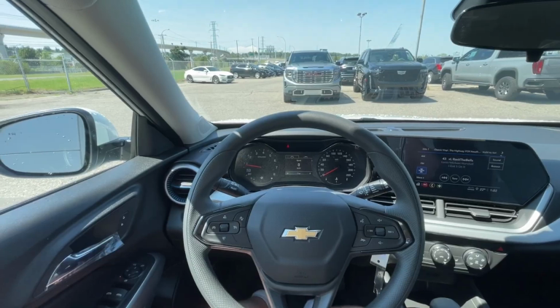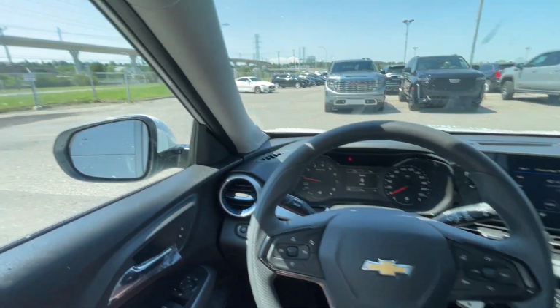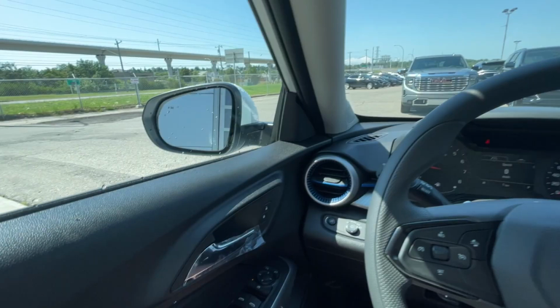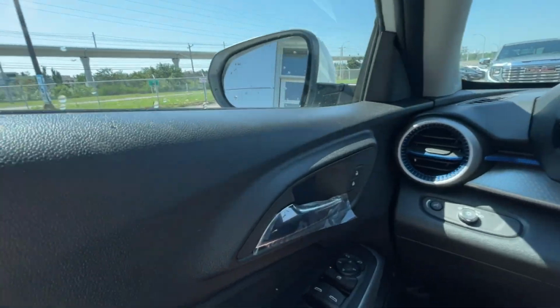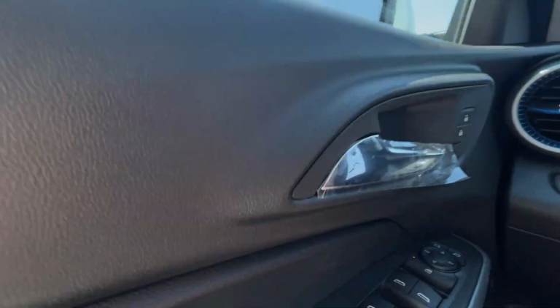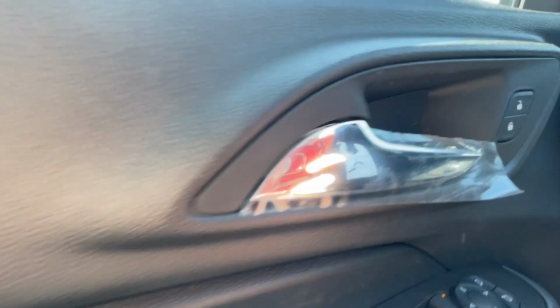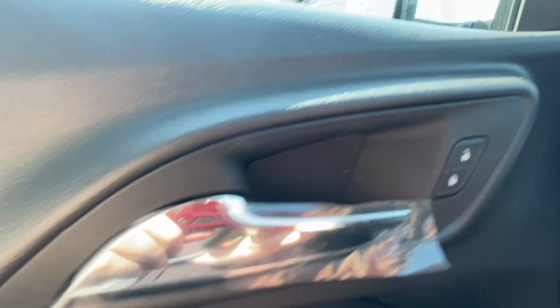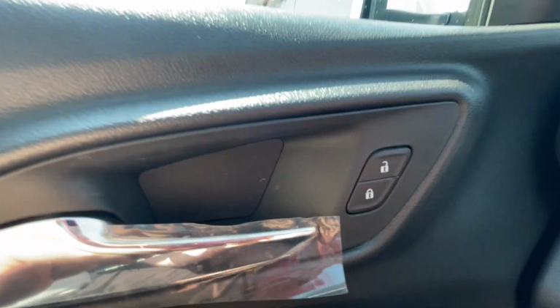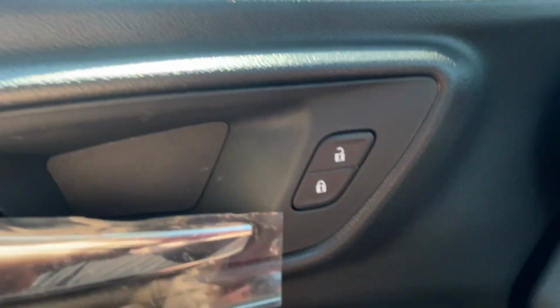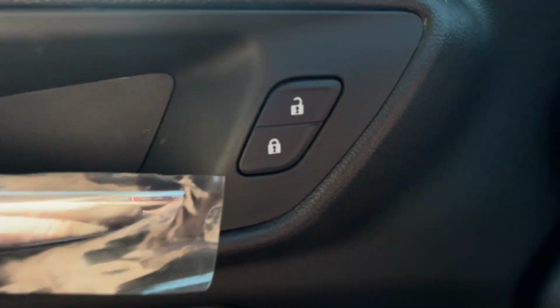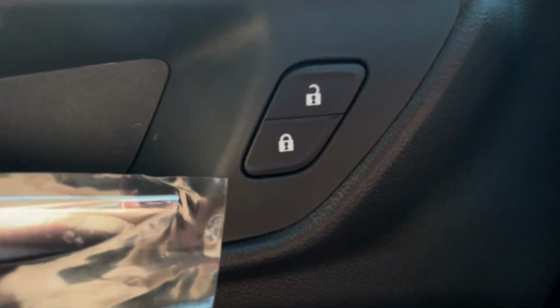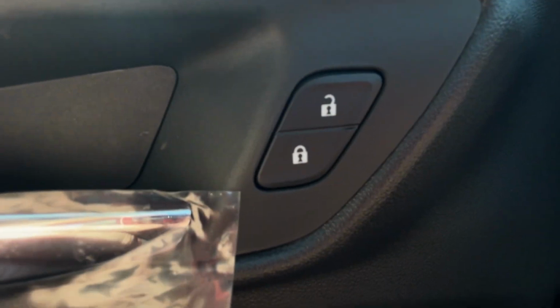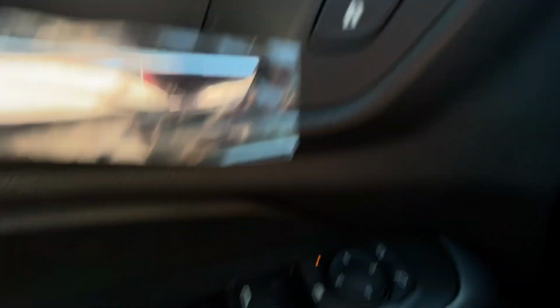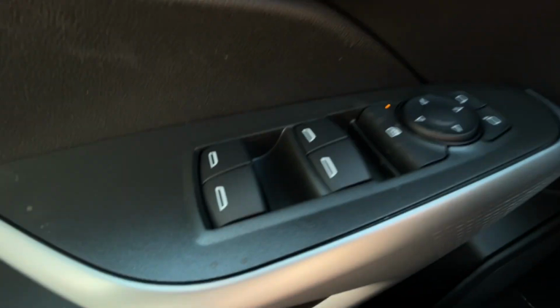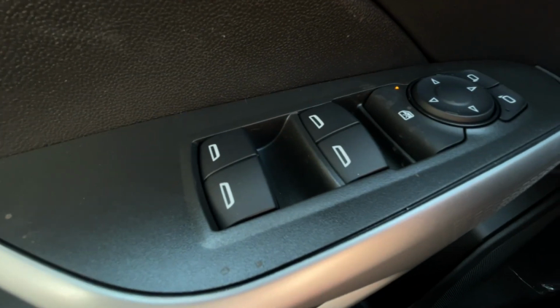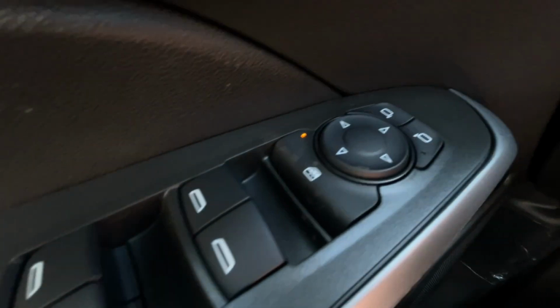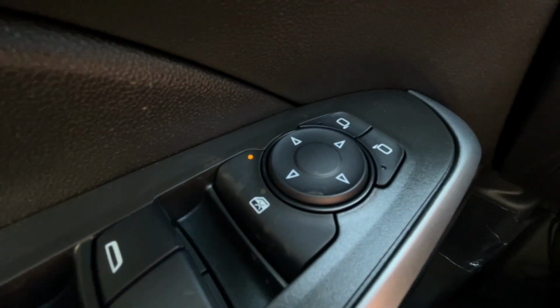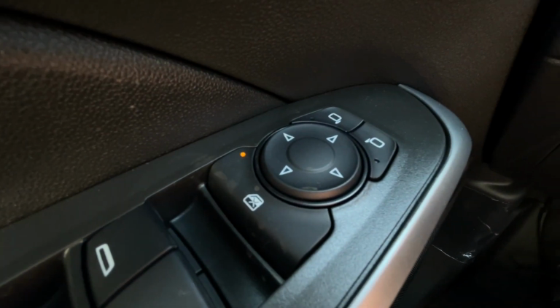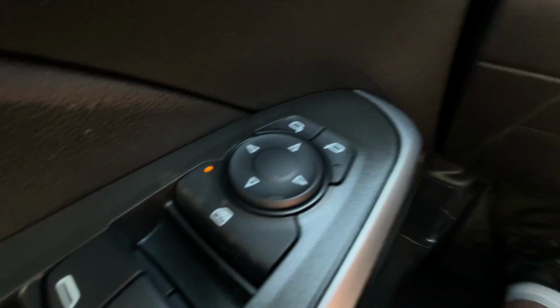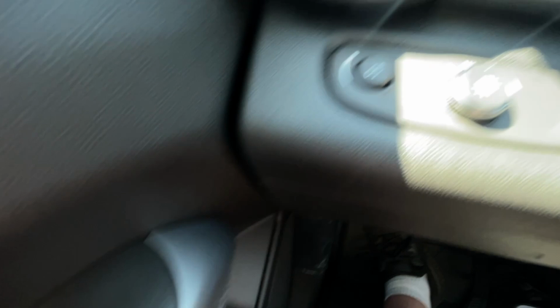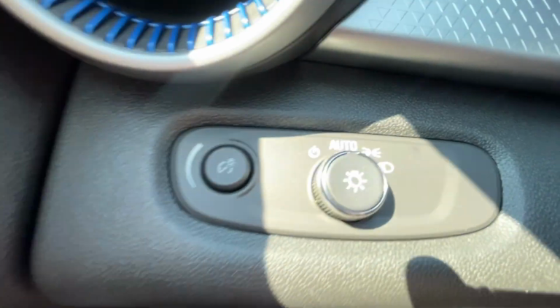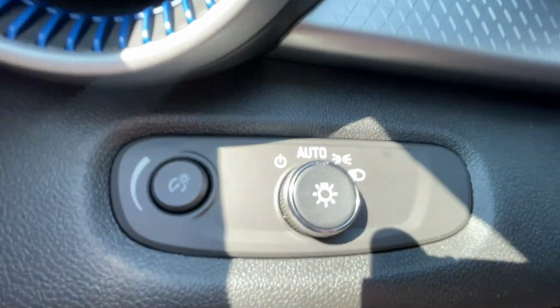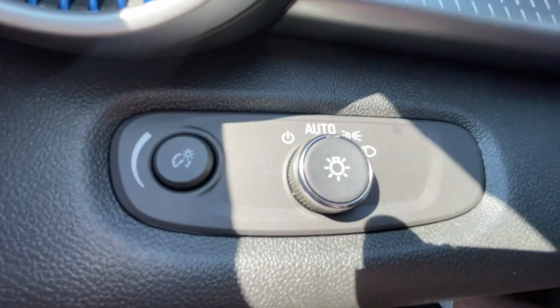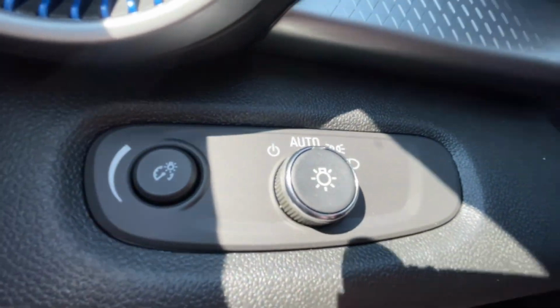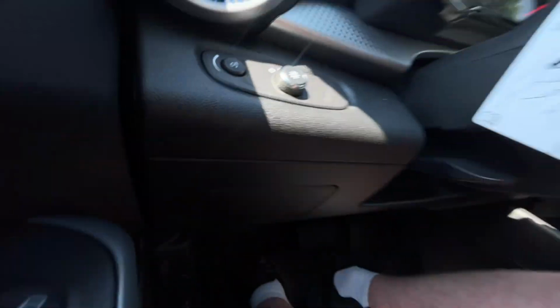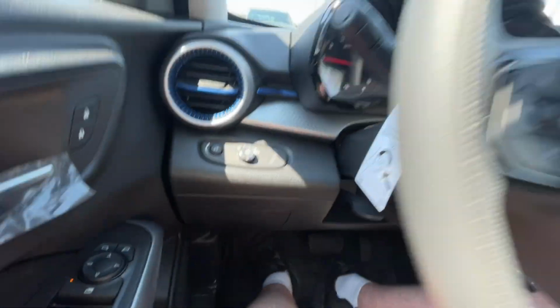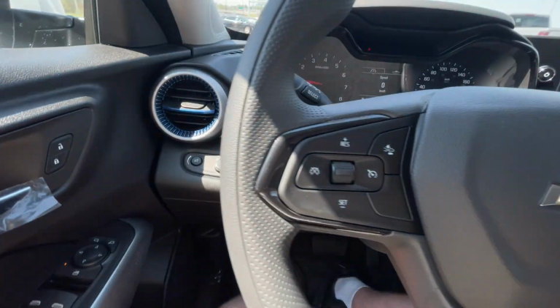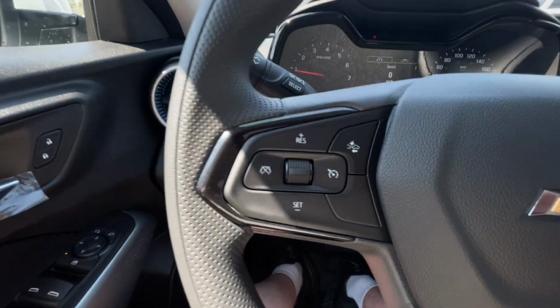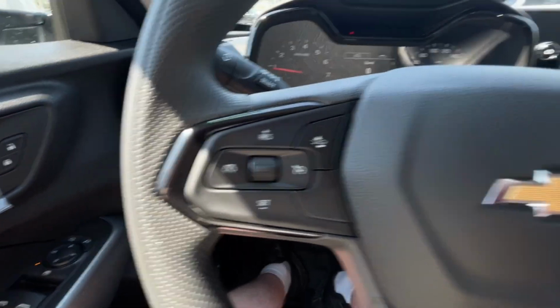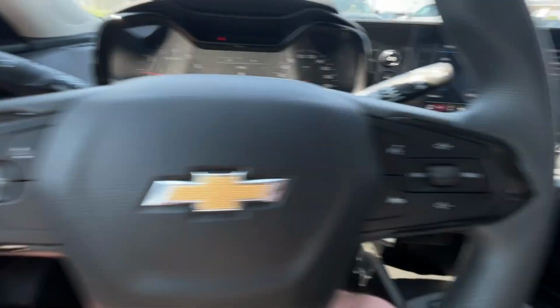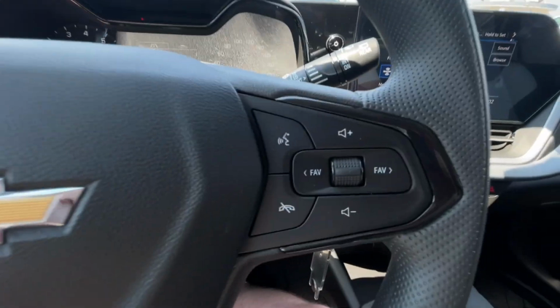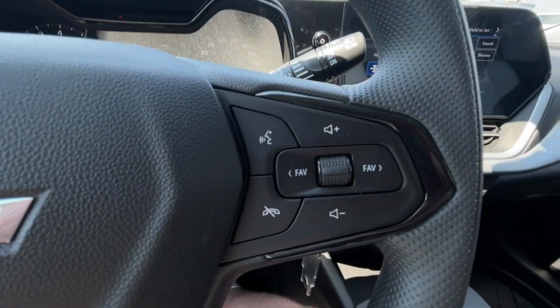Taking a look inside the Trax, starting off on your left-hand side, we have the controls for your power locks, windows, and adjustable mirrors, automatic headlights, and the steering wheel has integrated cruise and audio controls.